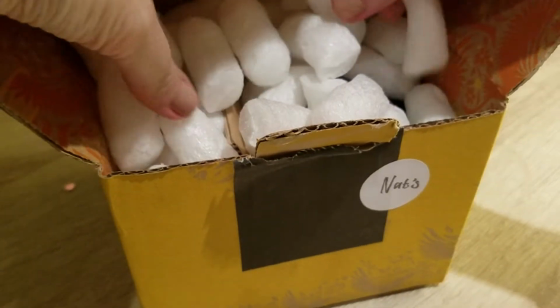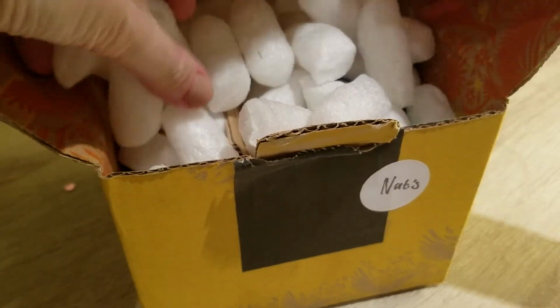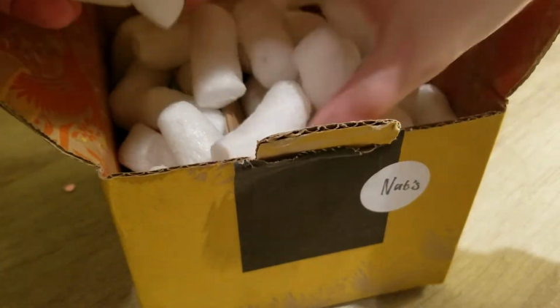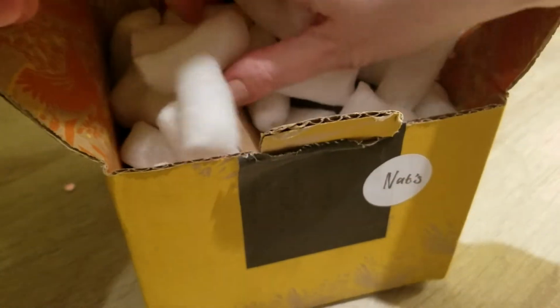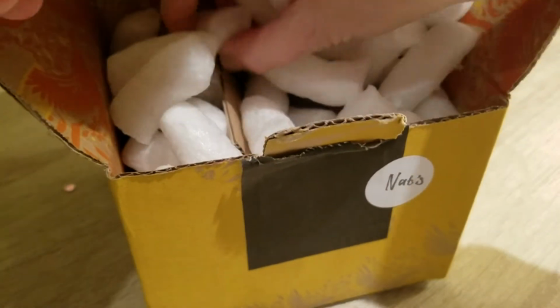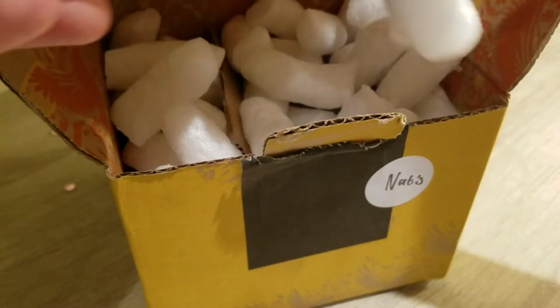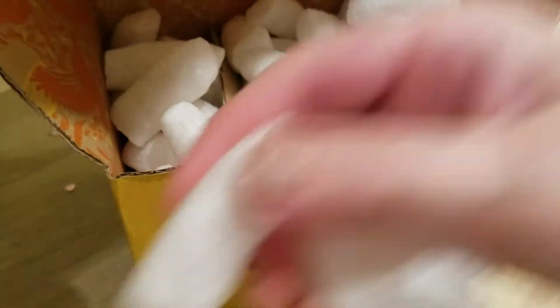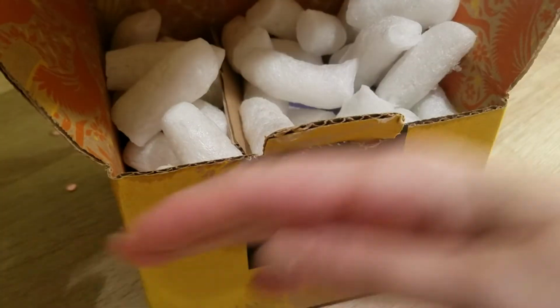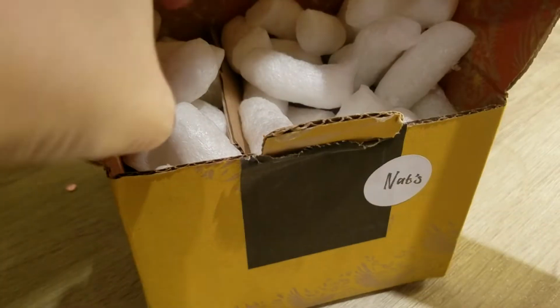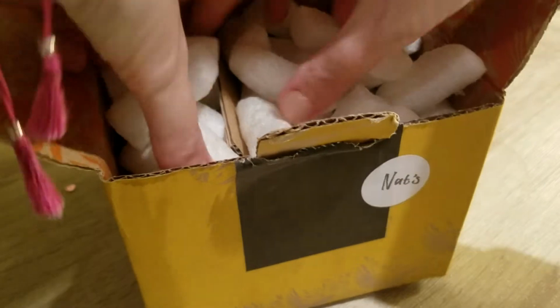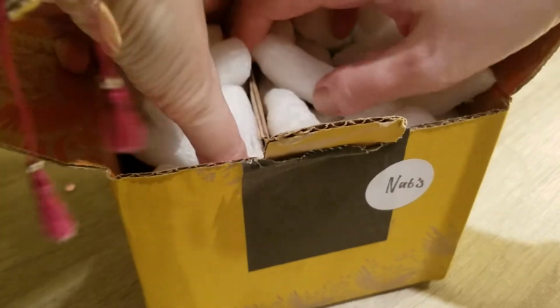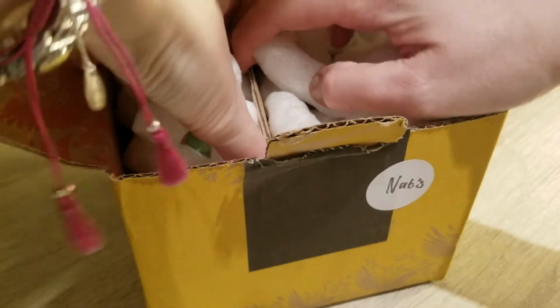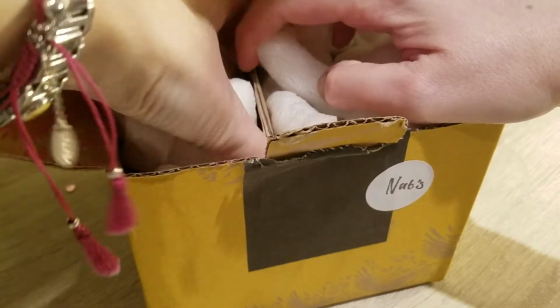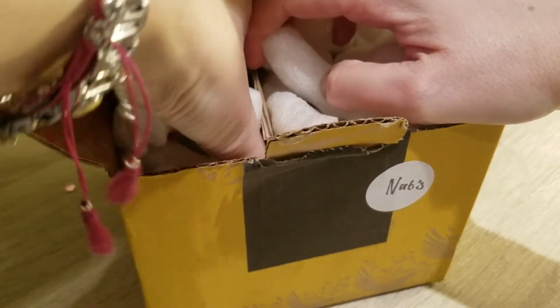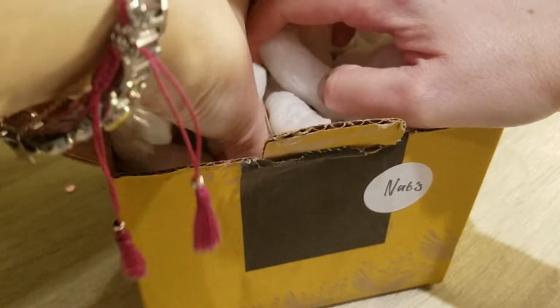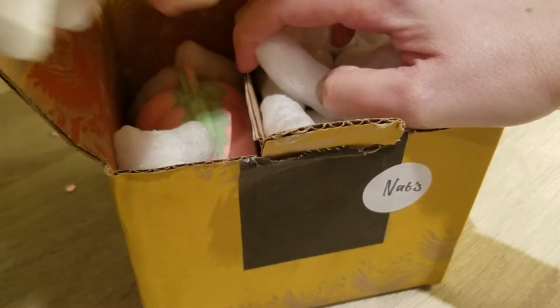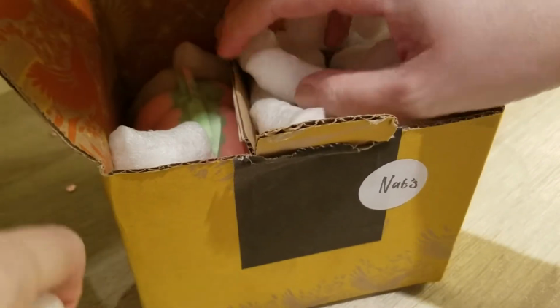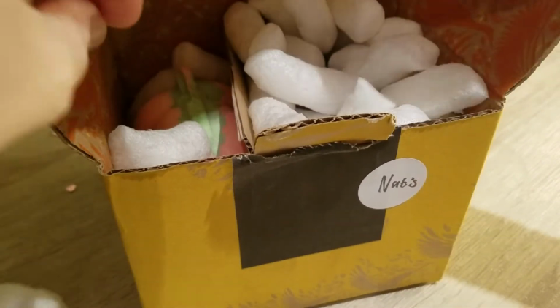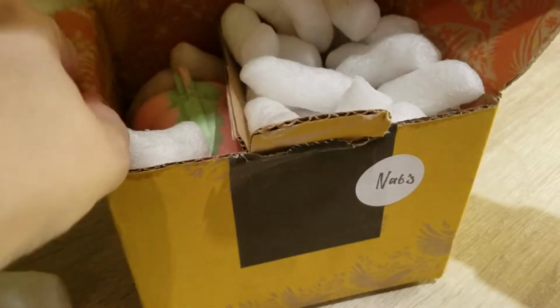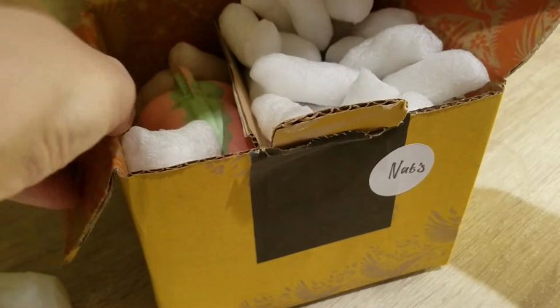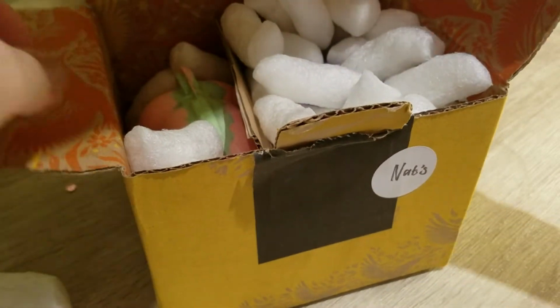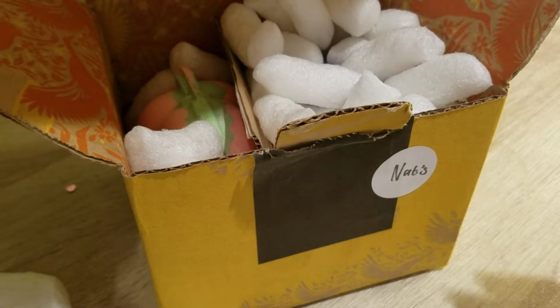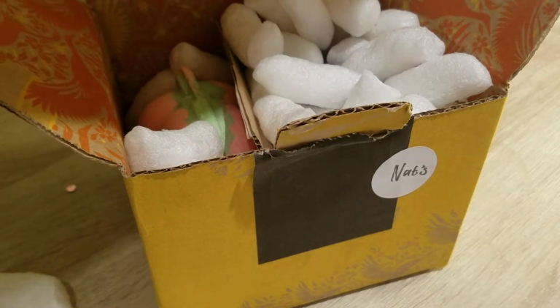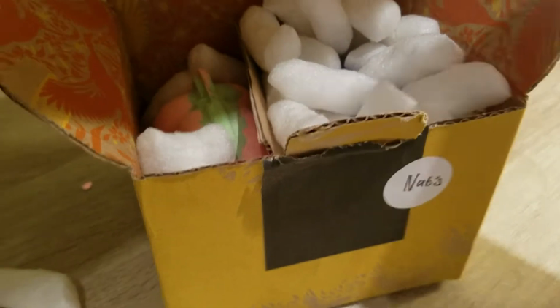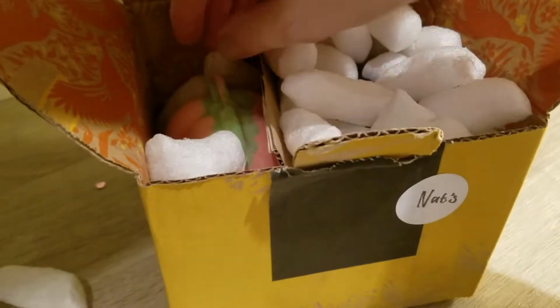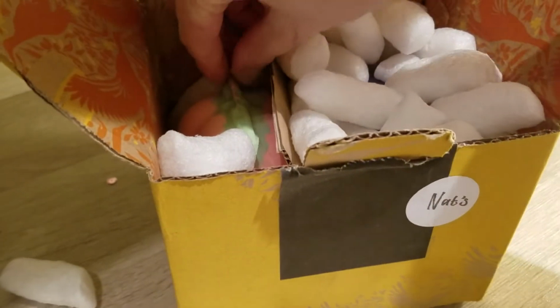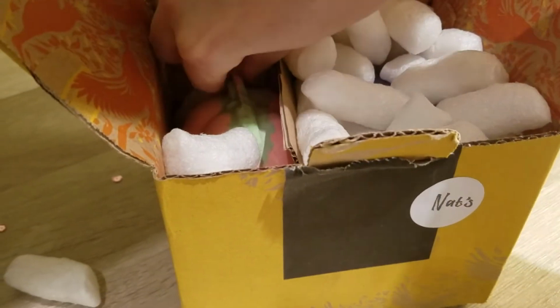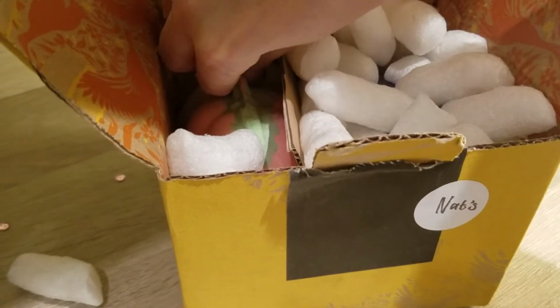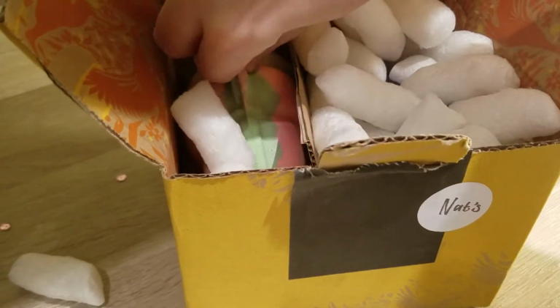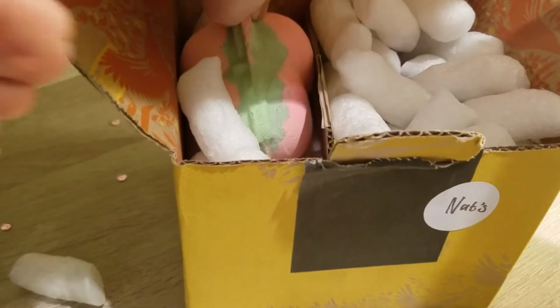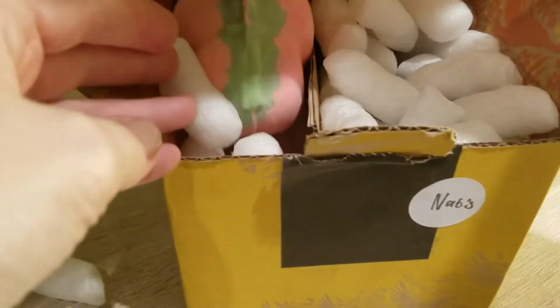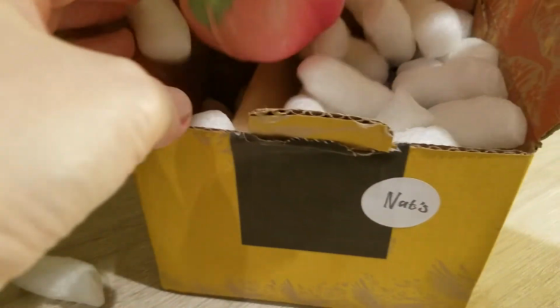It's only the second time I ordered from them. Last time I ordered their foundation, which was a massive miss, and I returned that one. But they had a special Valentine's edition for bath bombs, and I couldn't resist. So it looks like they're huge.